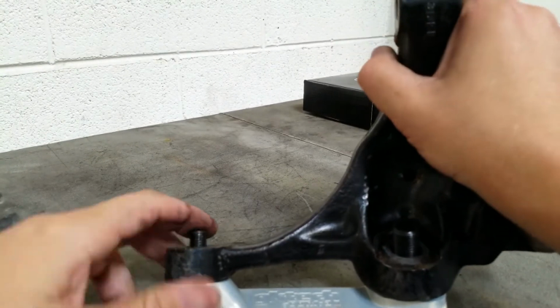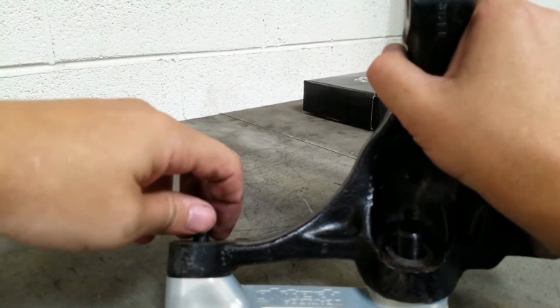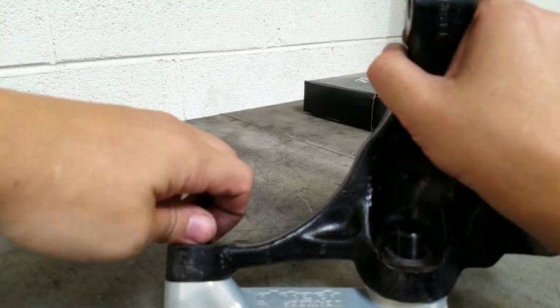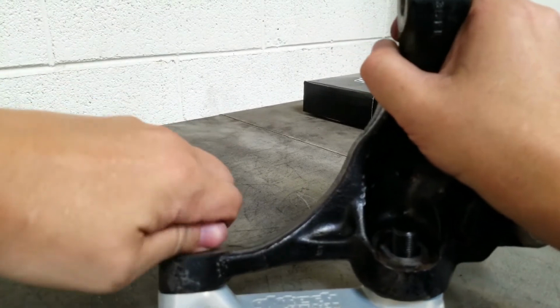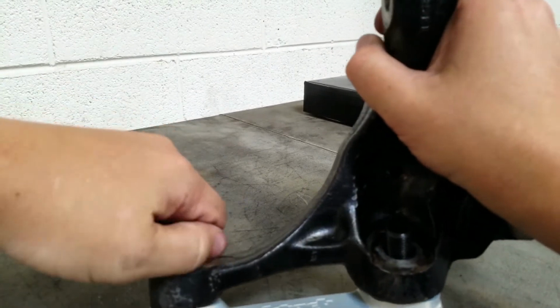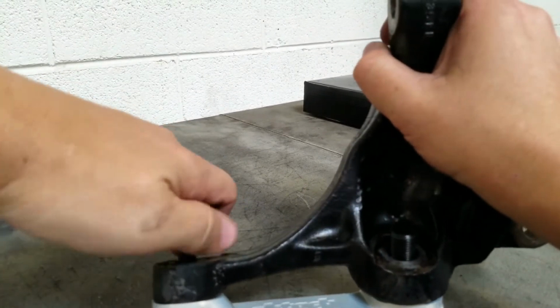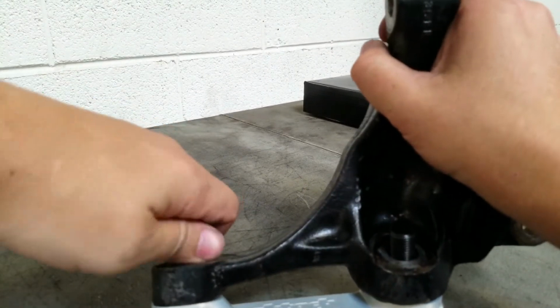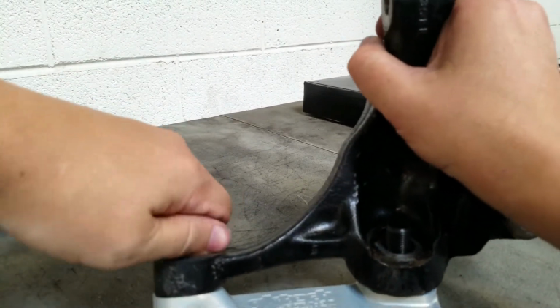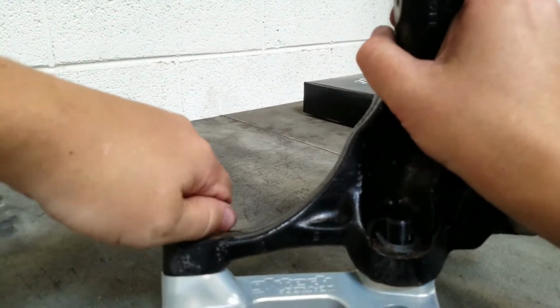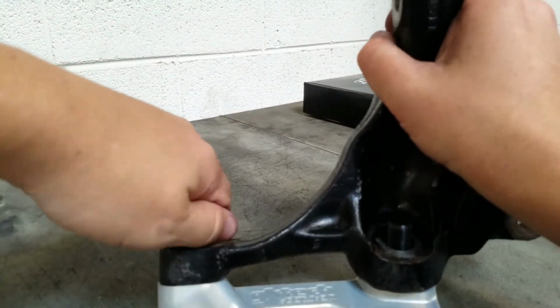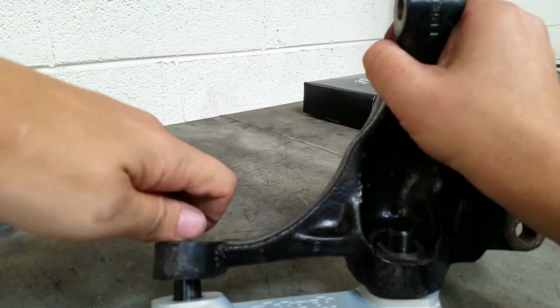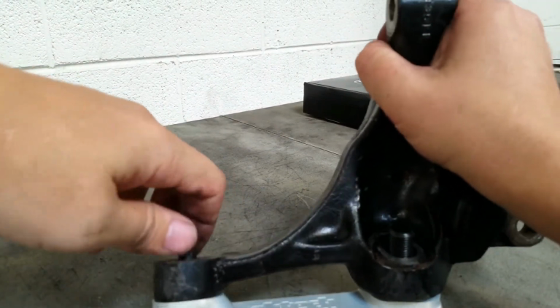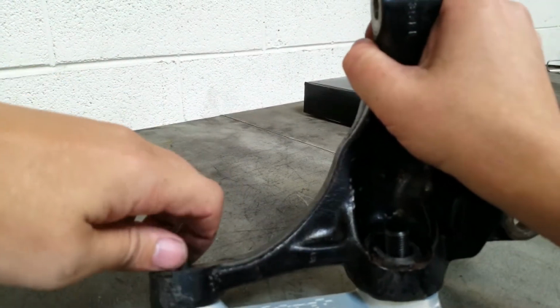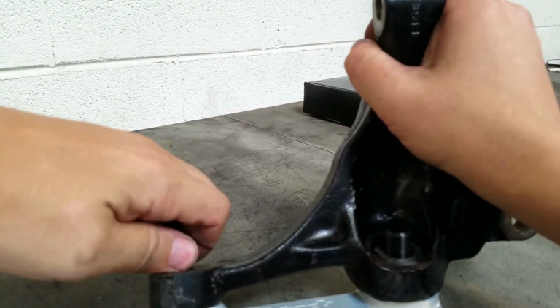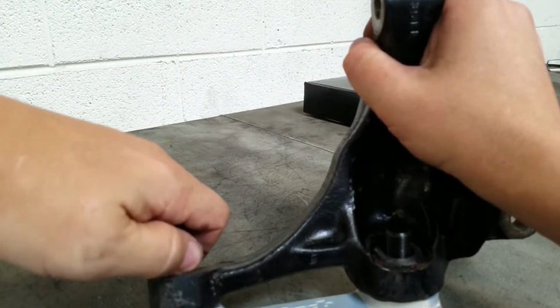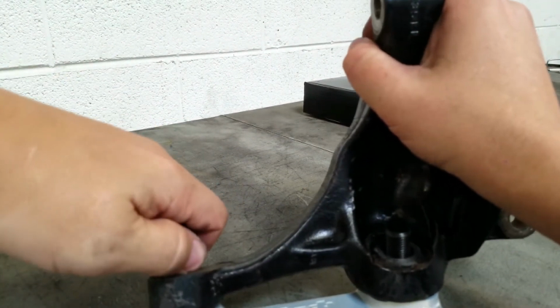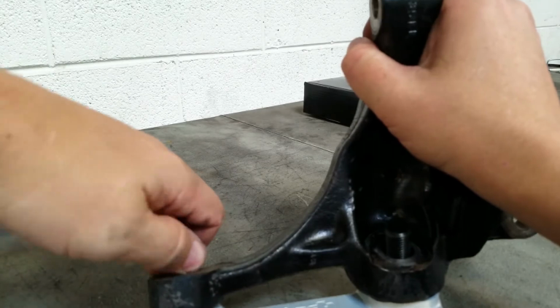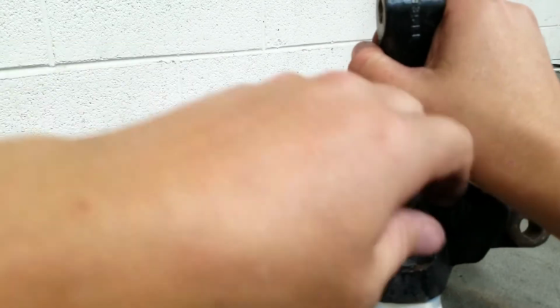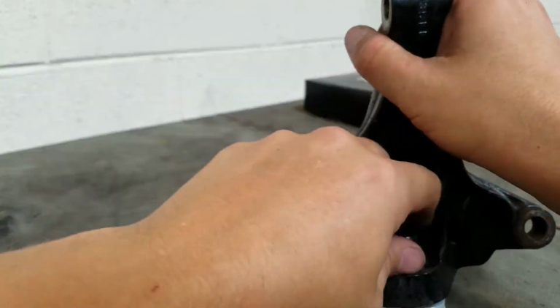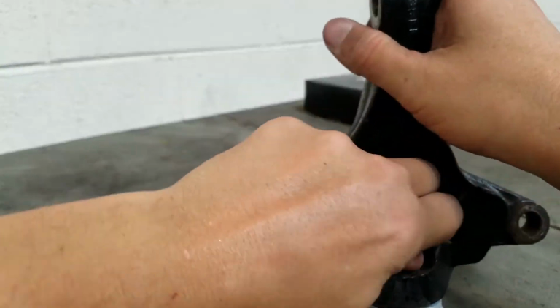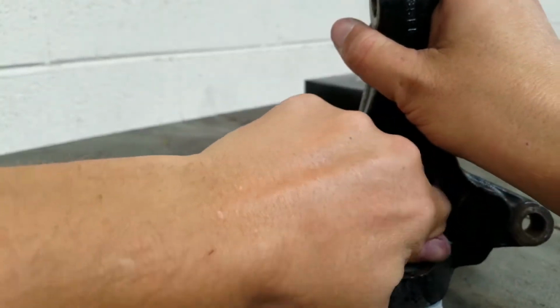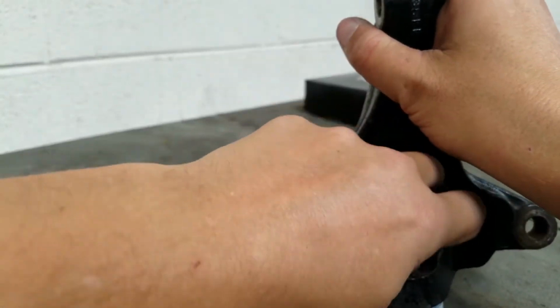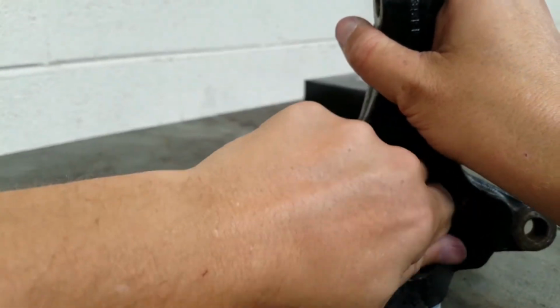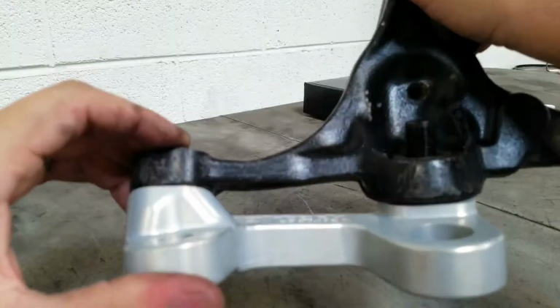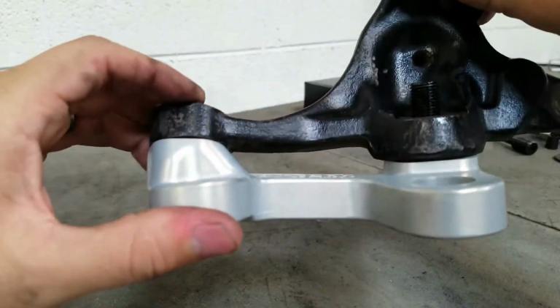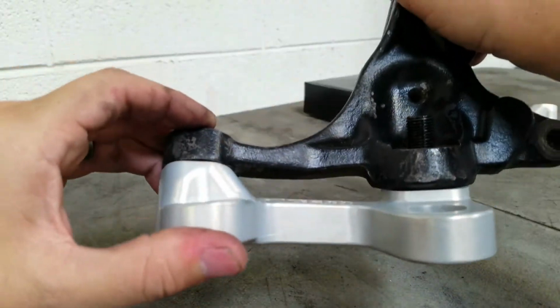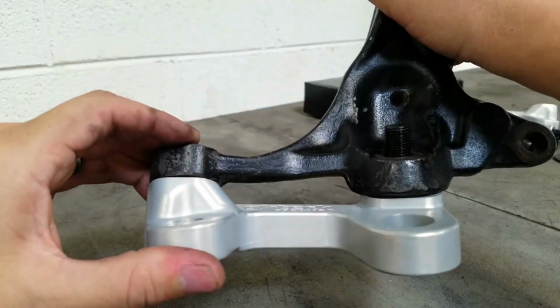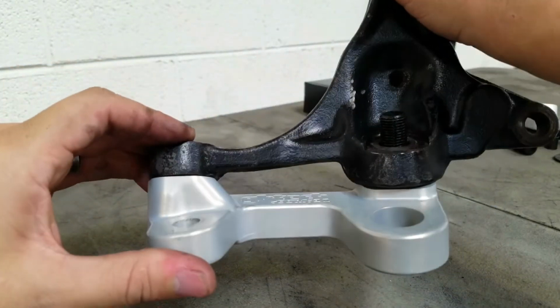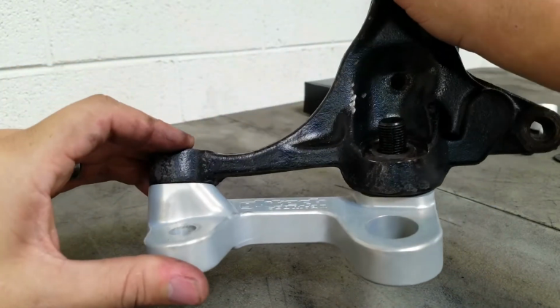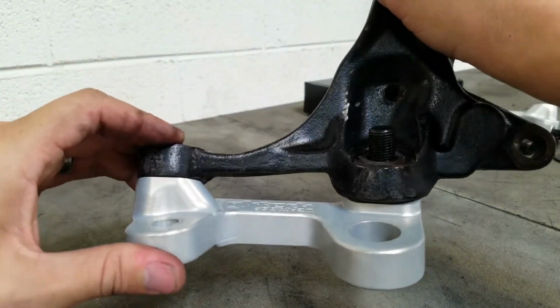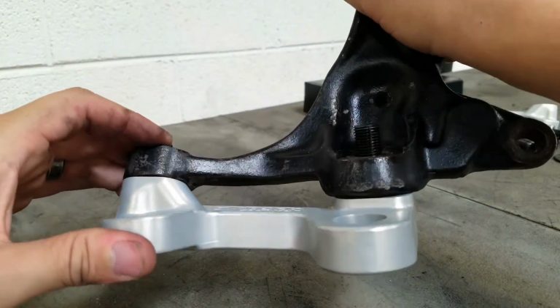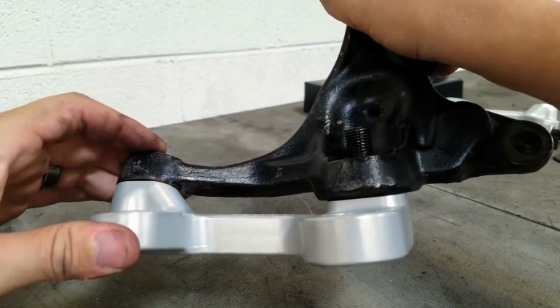Once the knuckle is flush, unthread the studs until they fill the tapers completely. You don't want to see any gap, but the tapers do need to be seated properly.